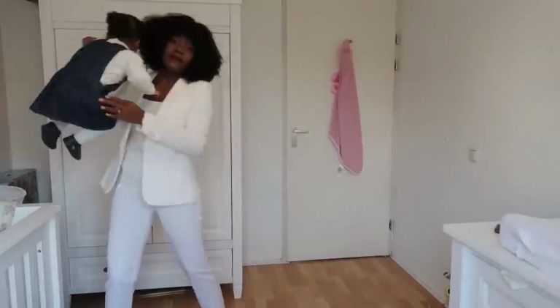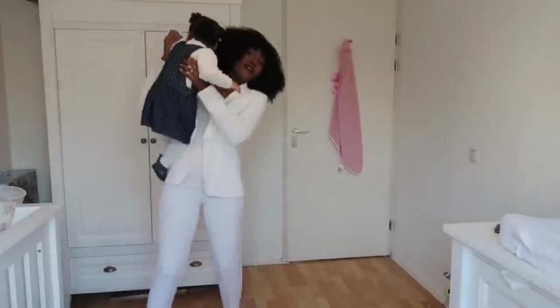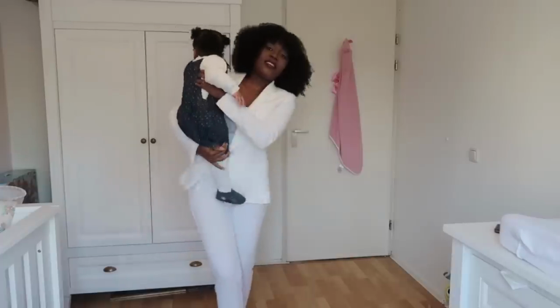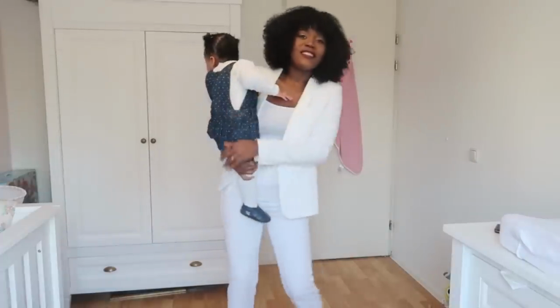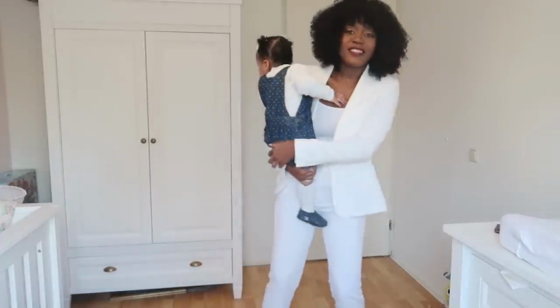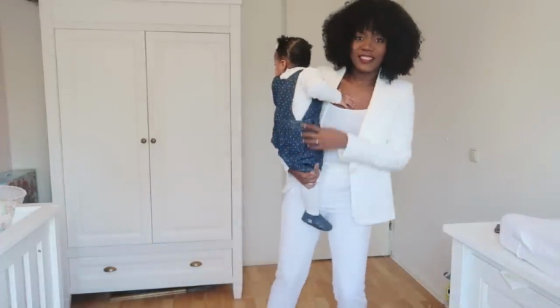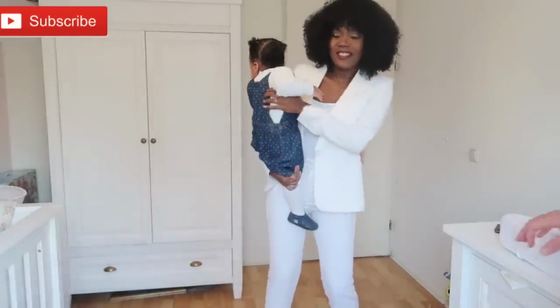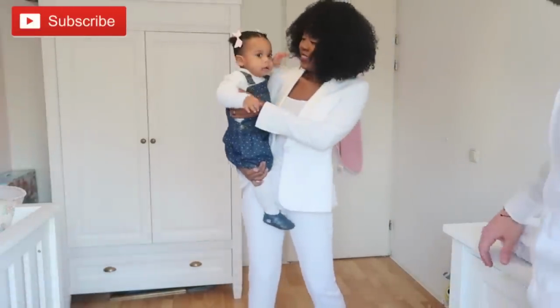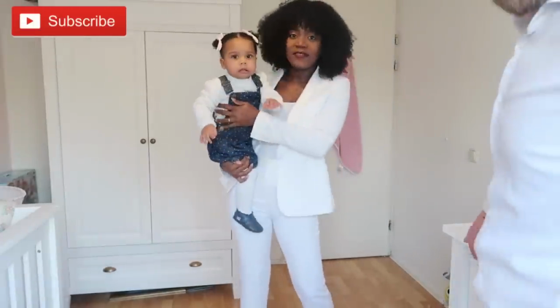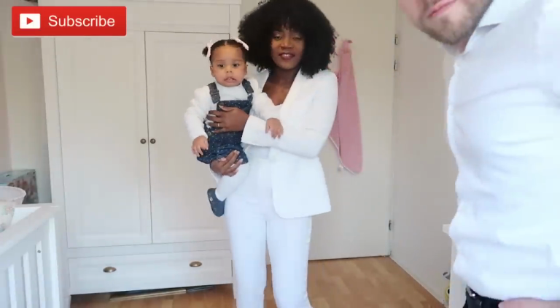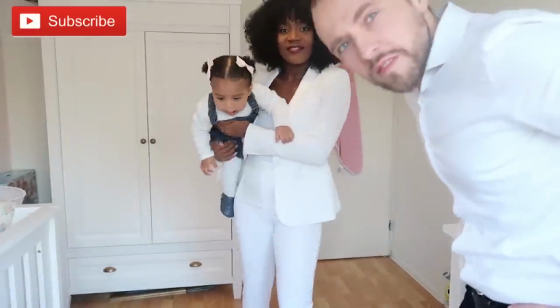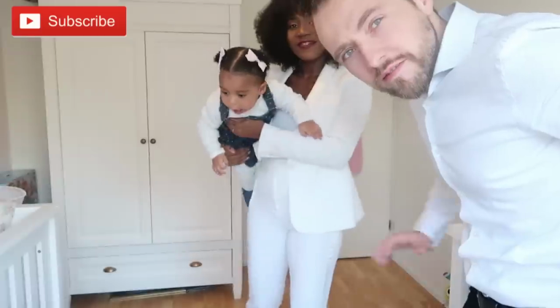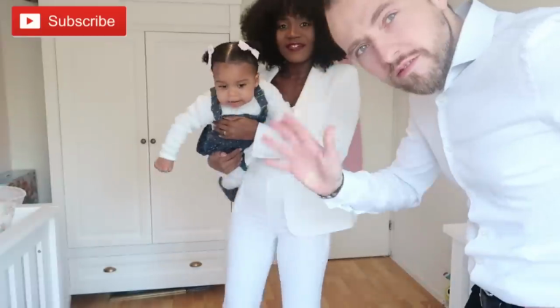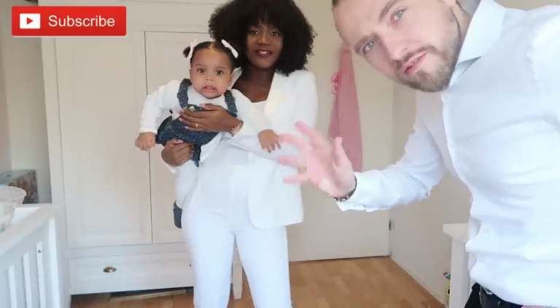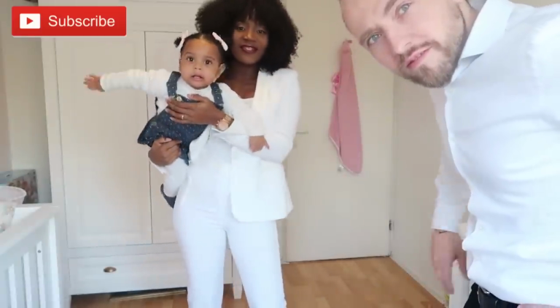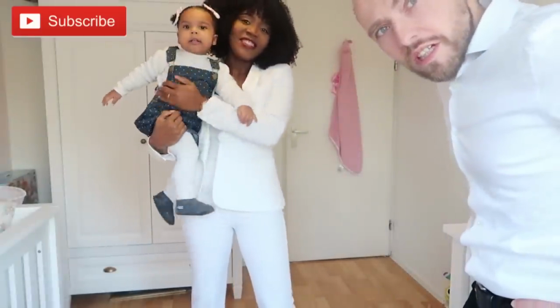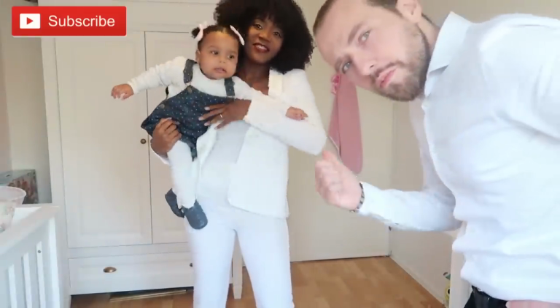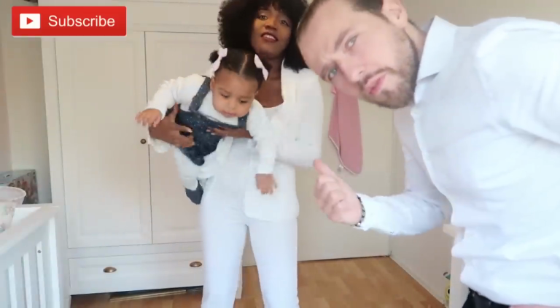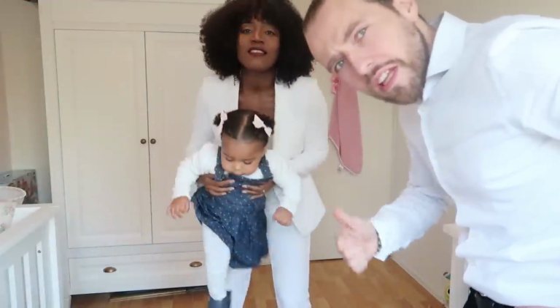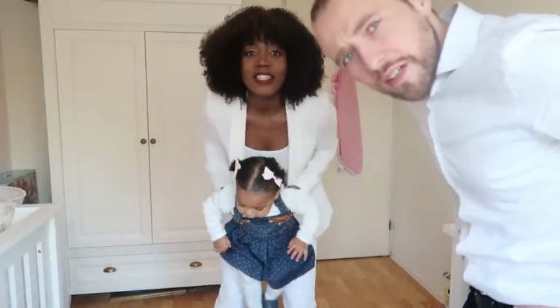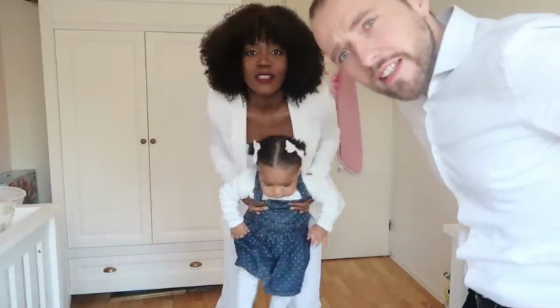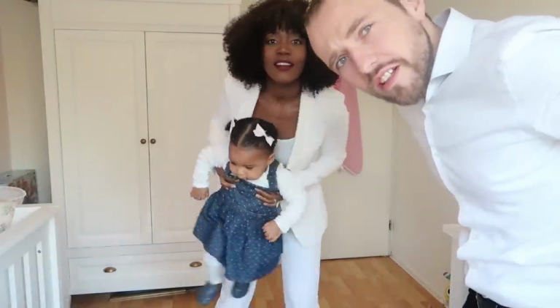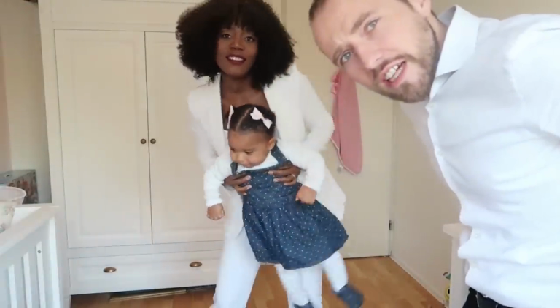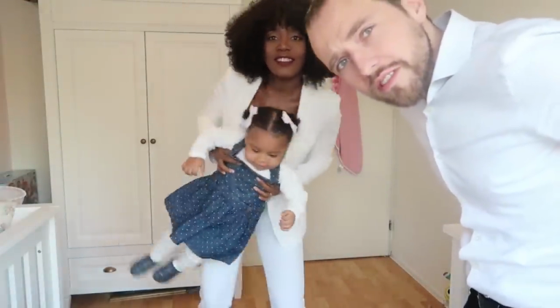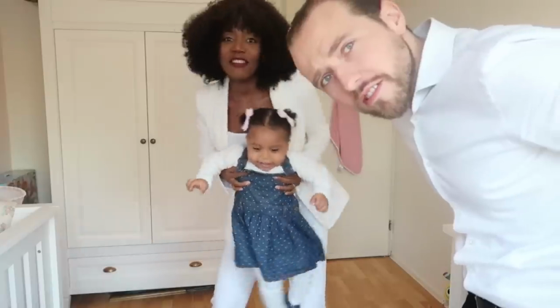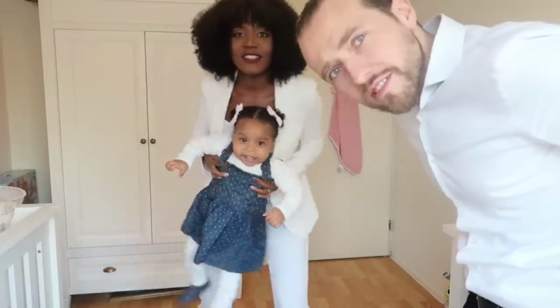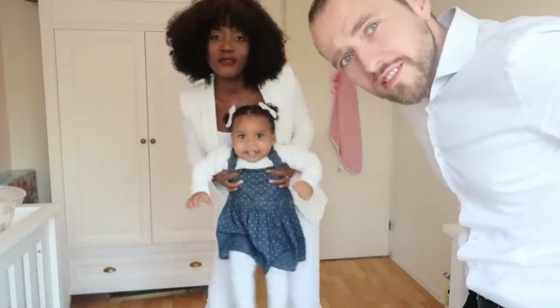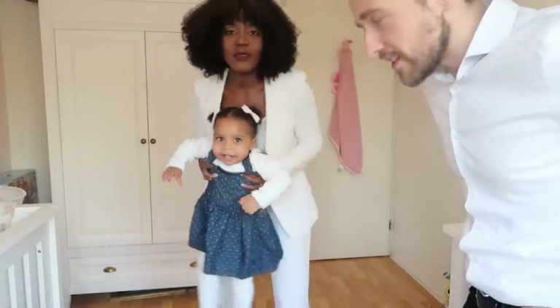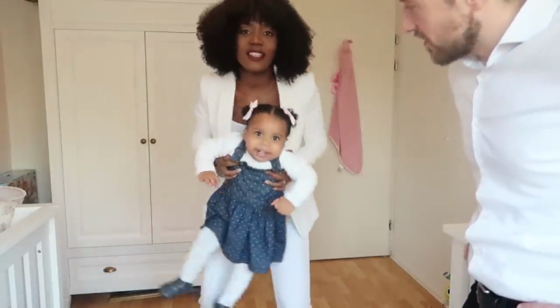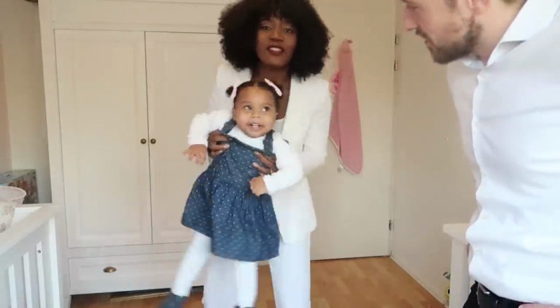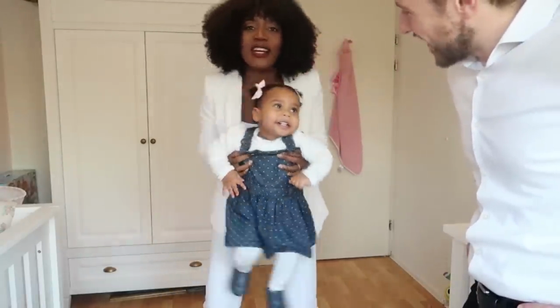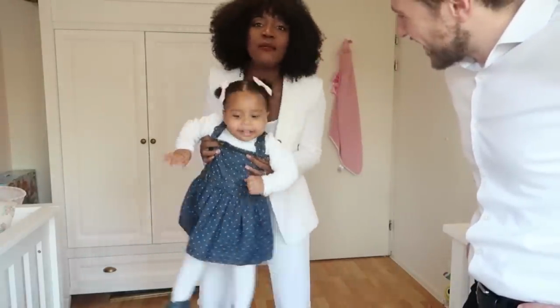Look at these two cuties! Look at these two beautiful women — ain't I just the luckiest guy in the world? She never wants to do anything with us, she's so anti-family!